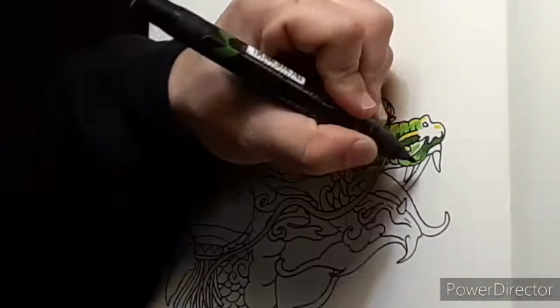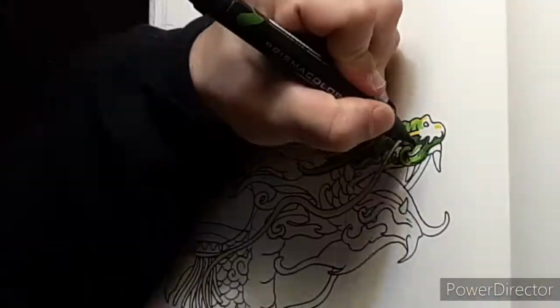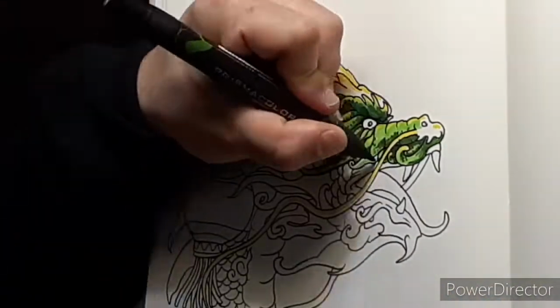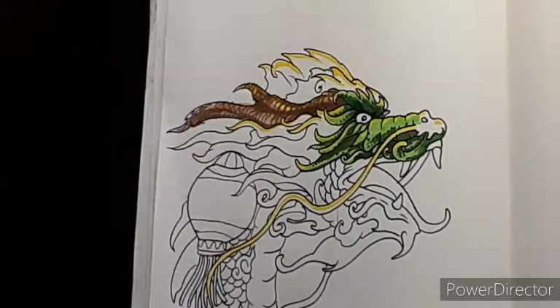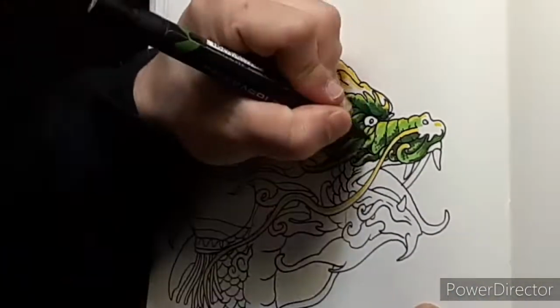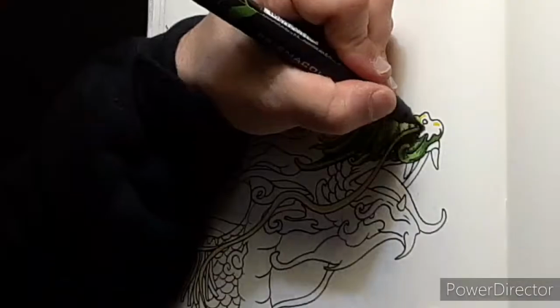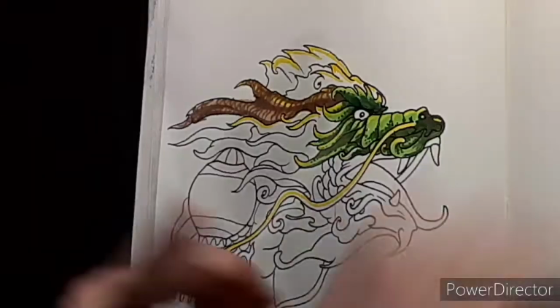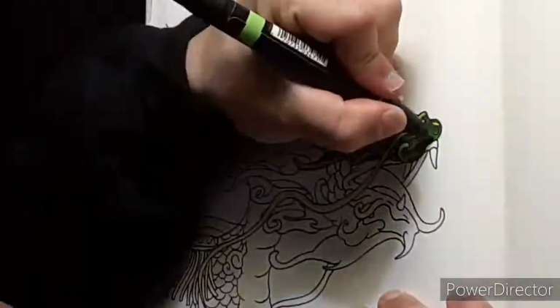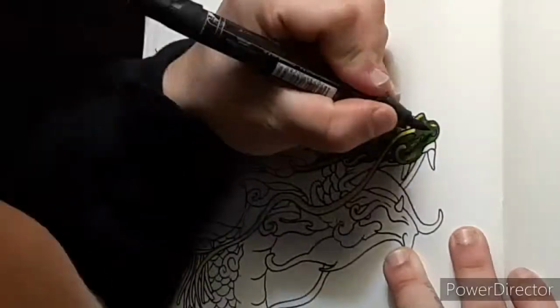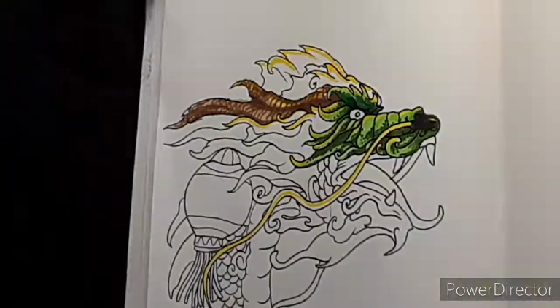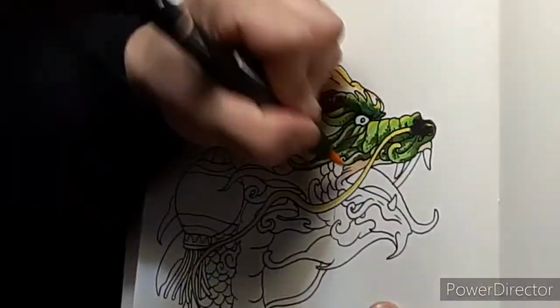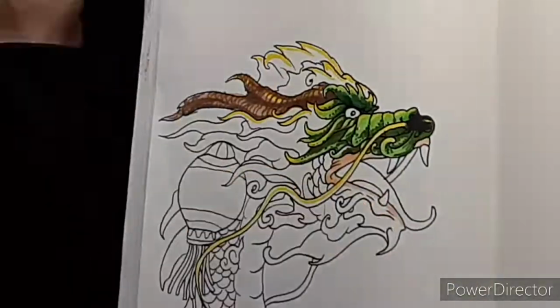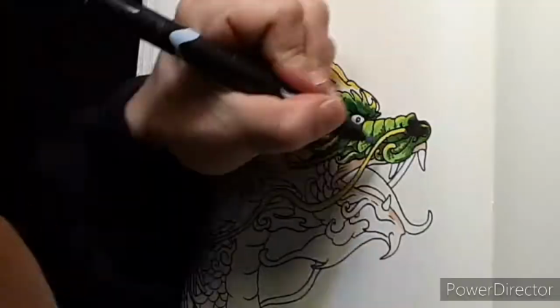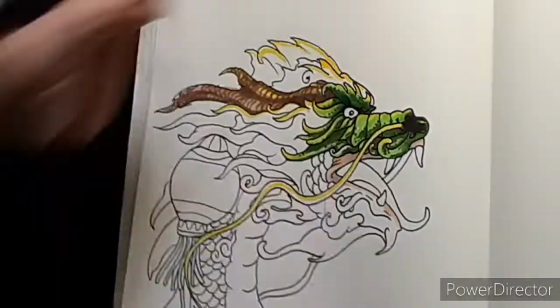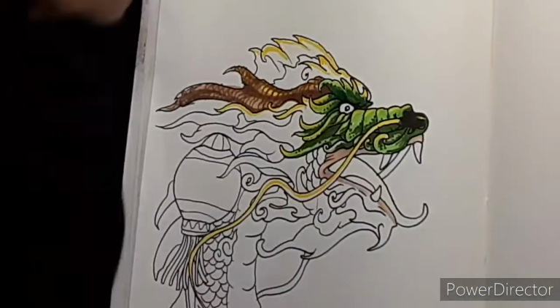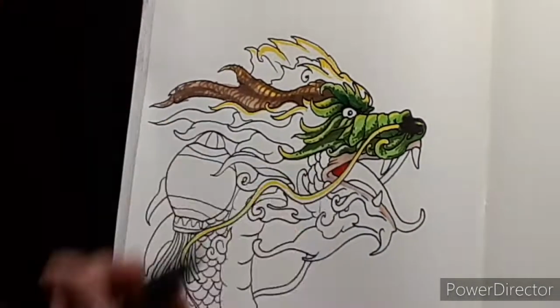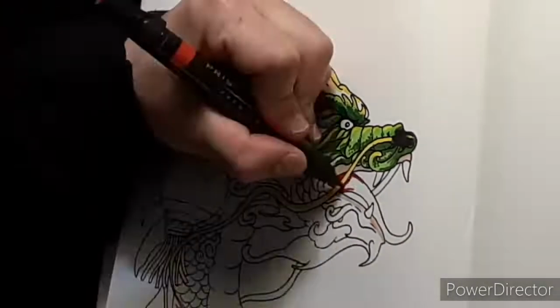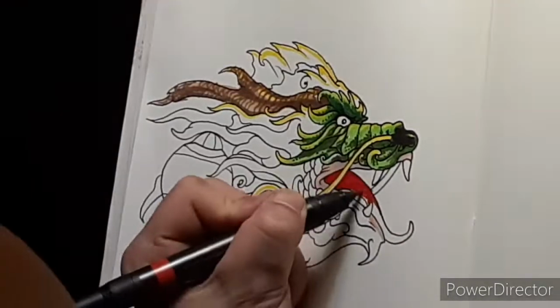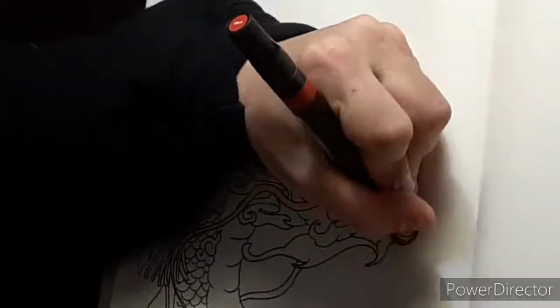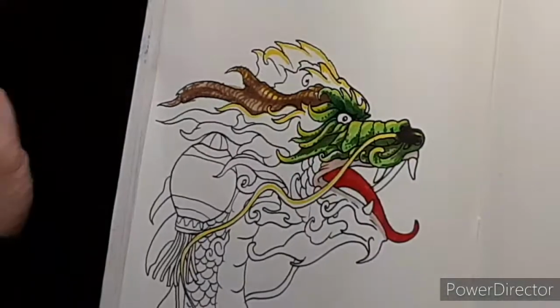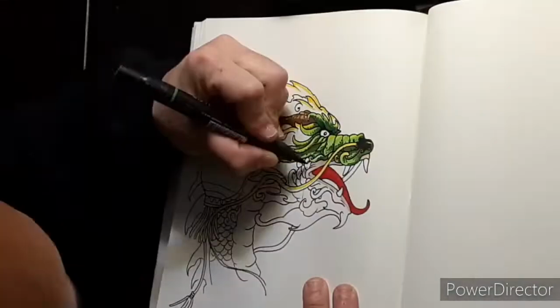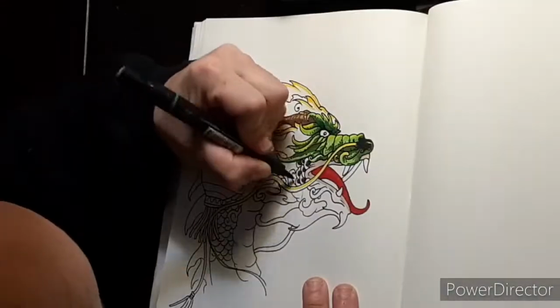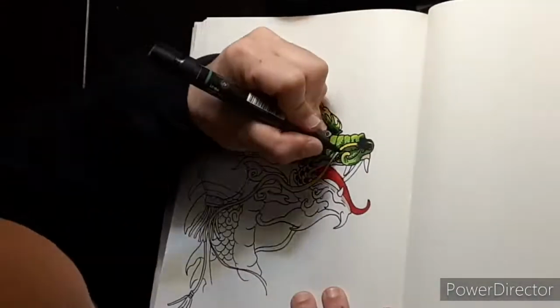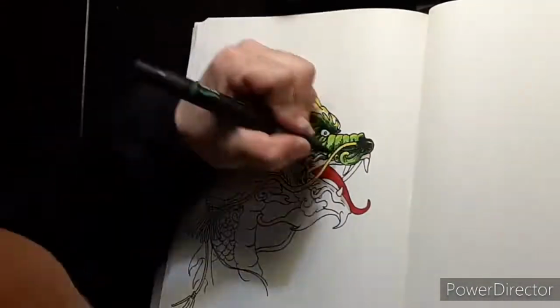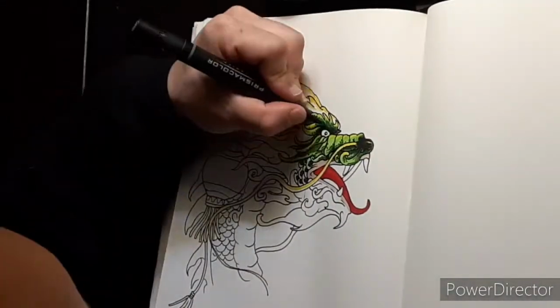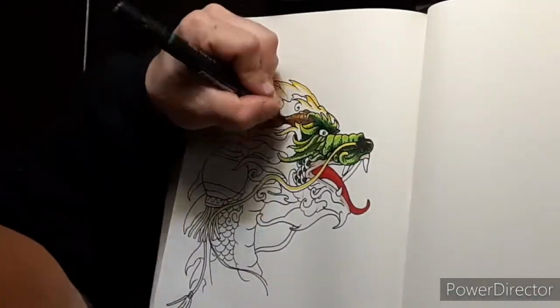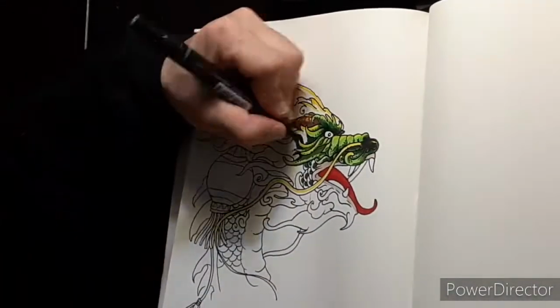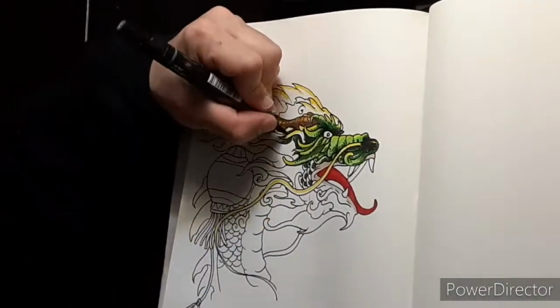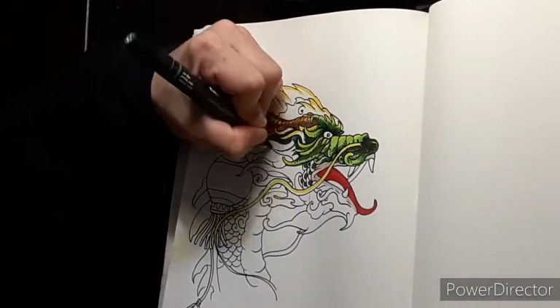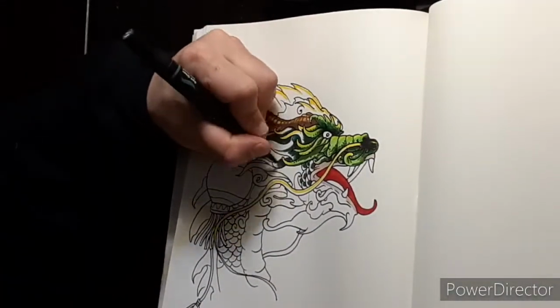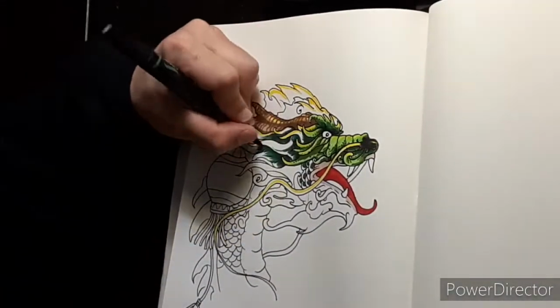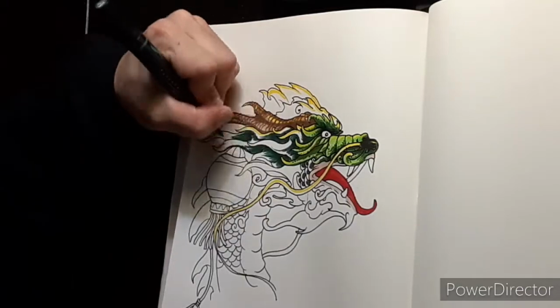Originally I was gonna make this a huge big drawing, which I still might do, but I have a dragon painting coming up so this is kind of a warm-up for that, and also a chance to just share how I draw dragons.